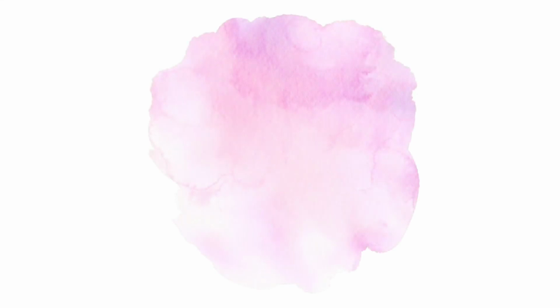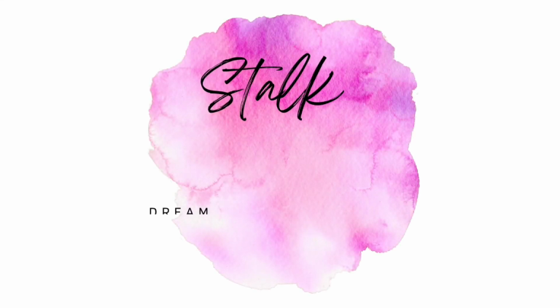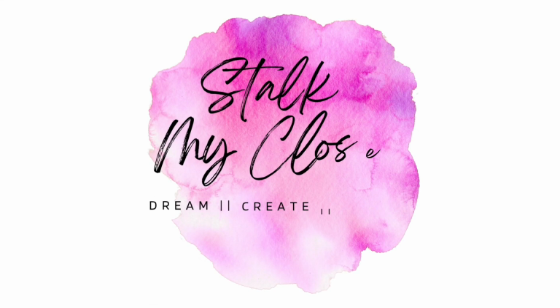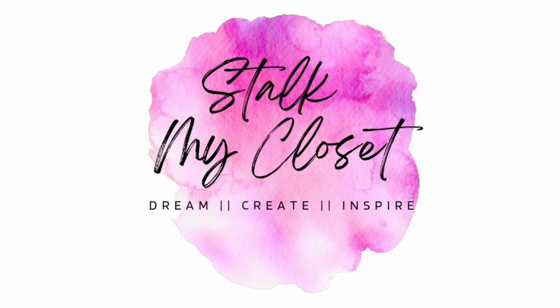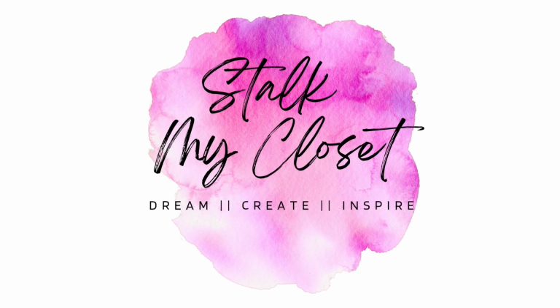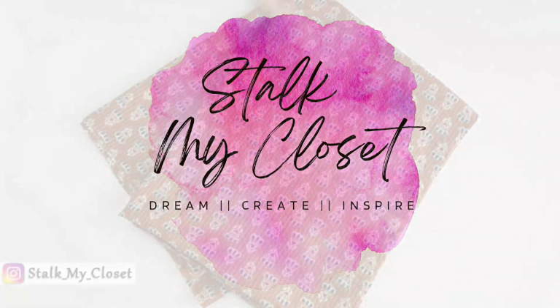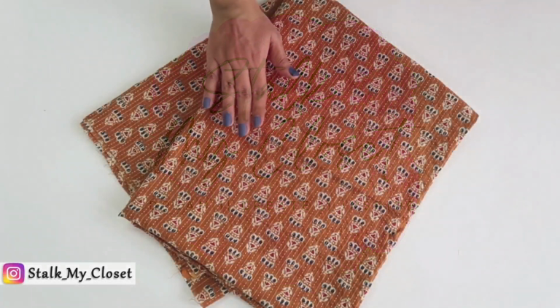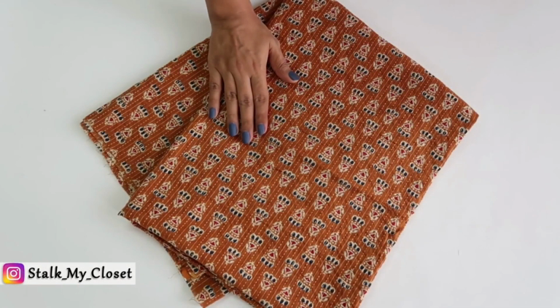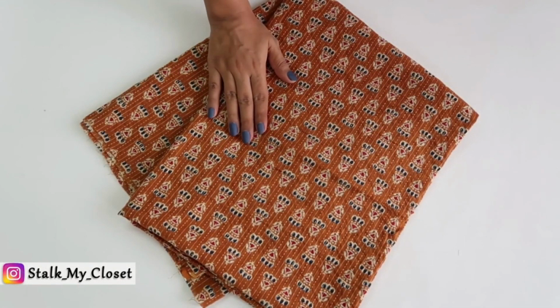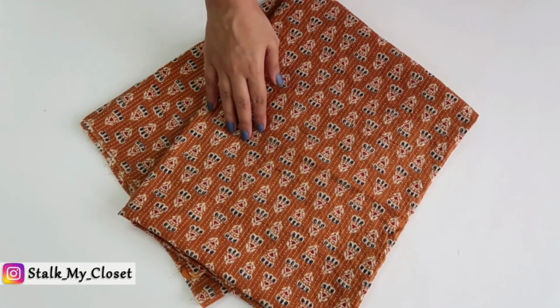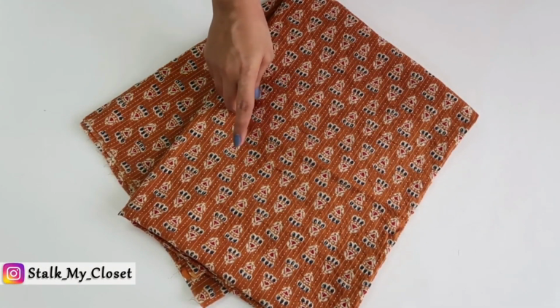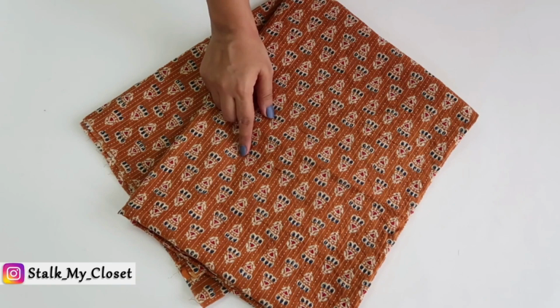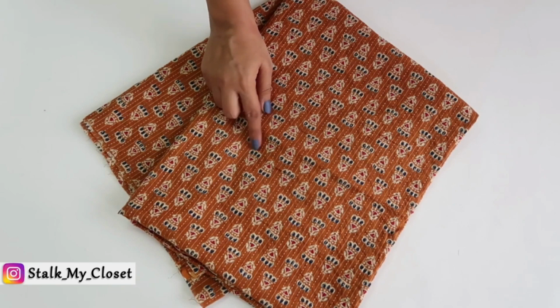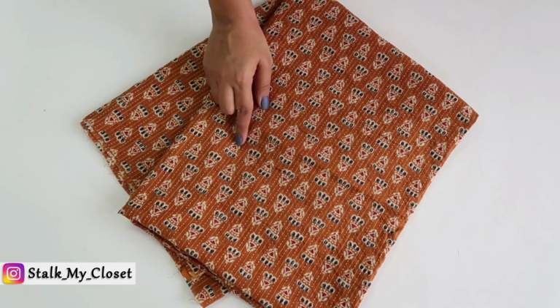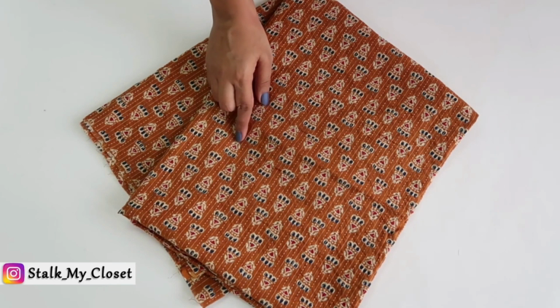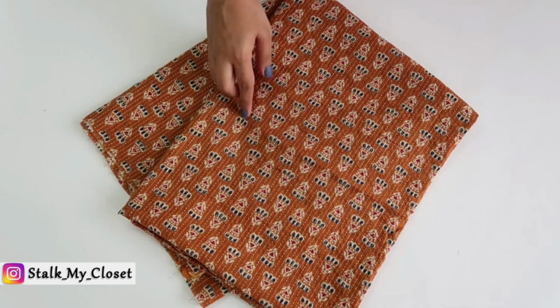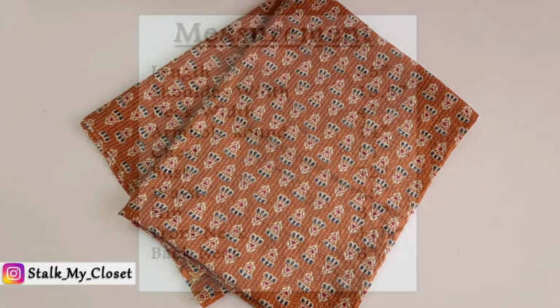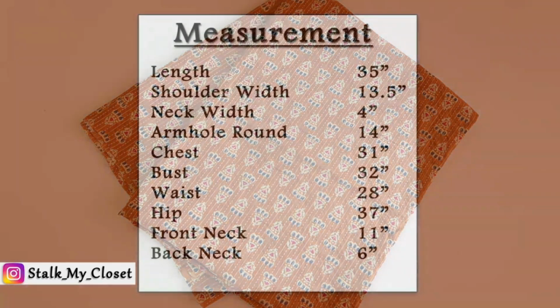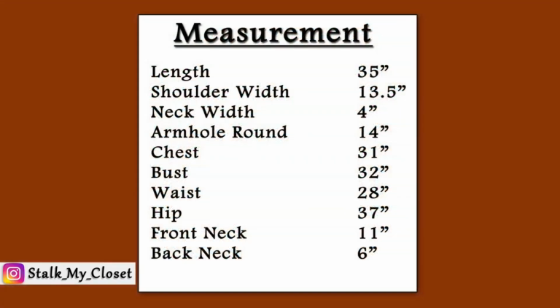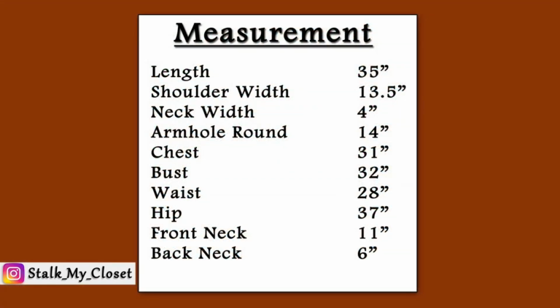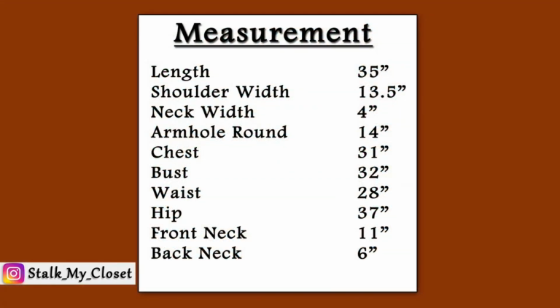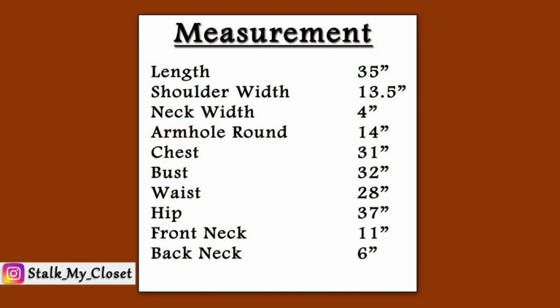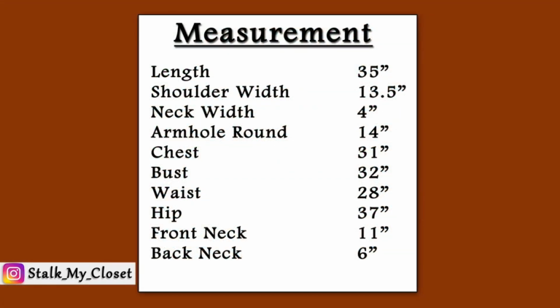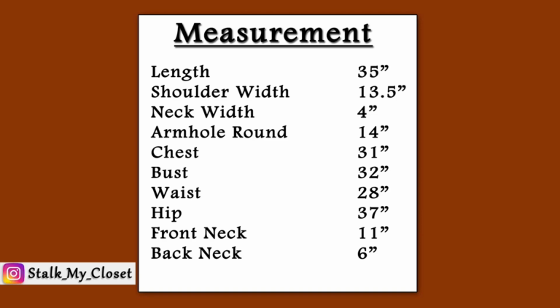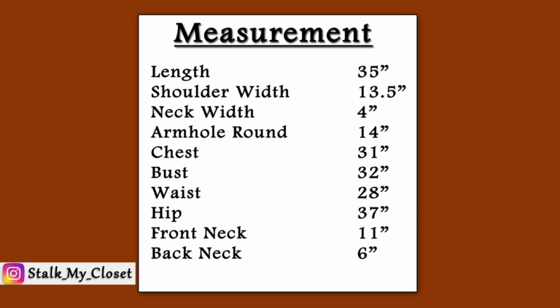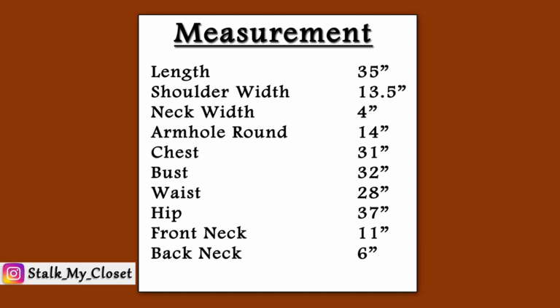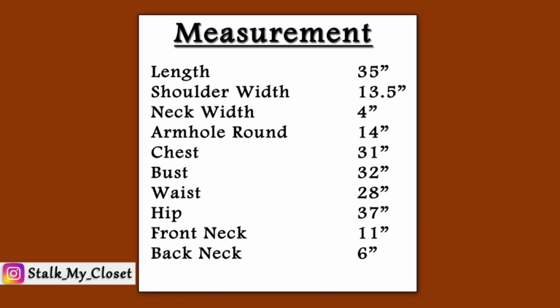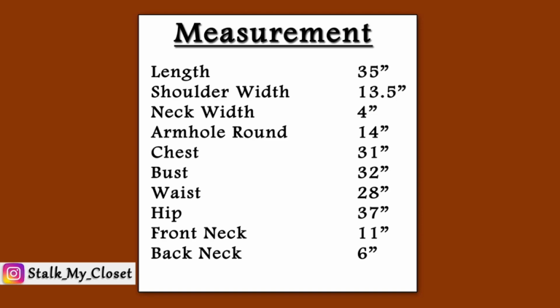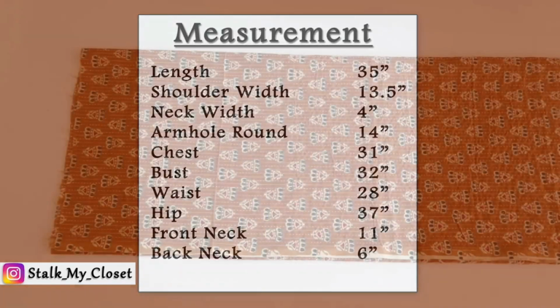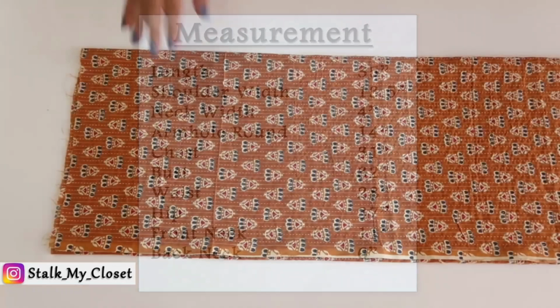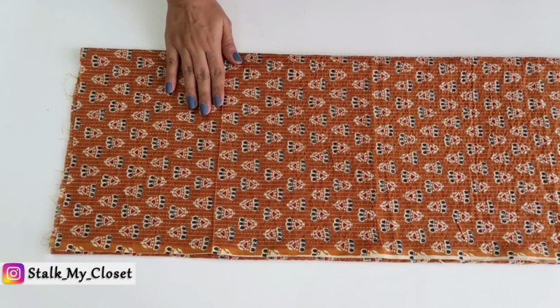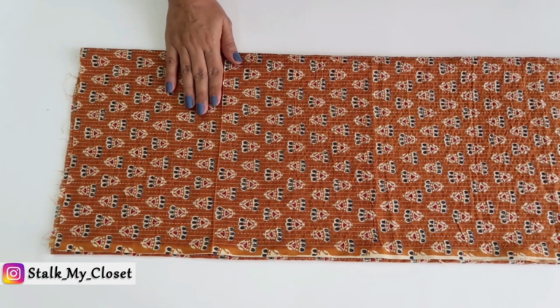Hey guys, welcome back to our channel Stalk My Closet. For today's project I have taken 1.5 meter ajrak fabric, and these are the measurements I am using — you can adjust them according to your requirement.